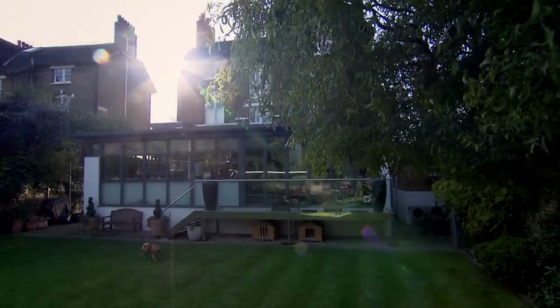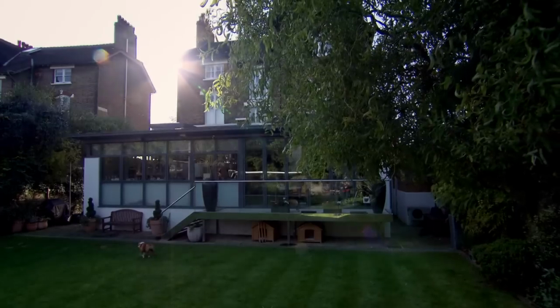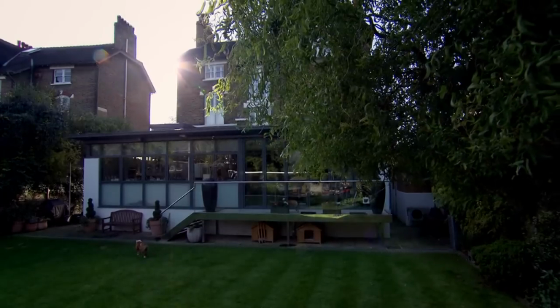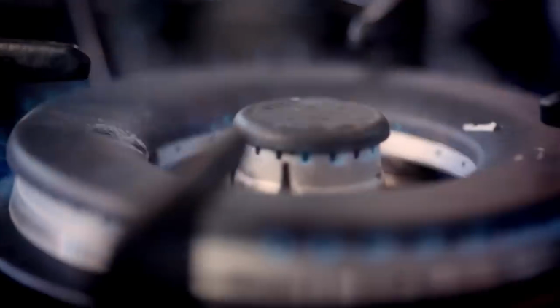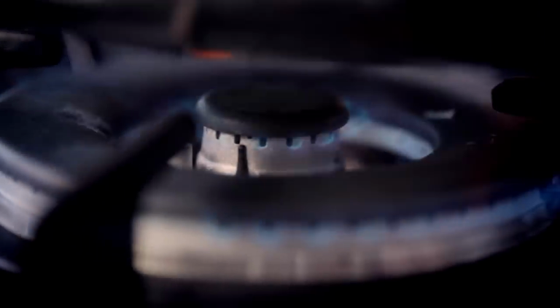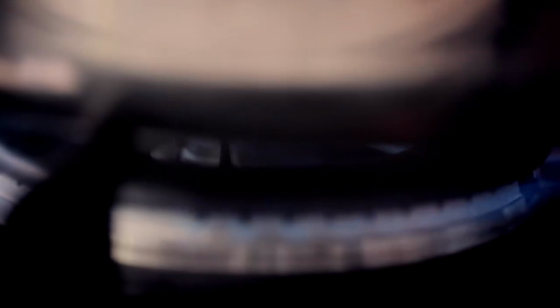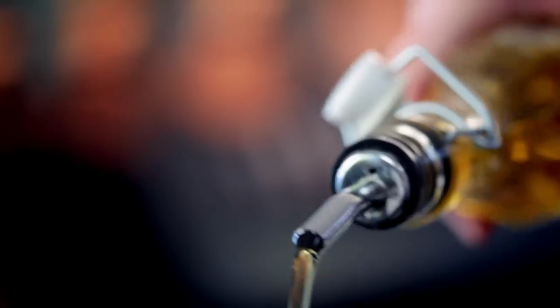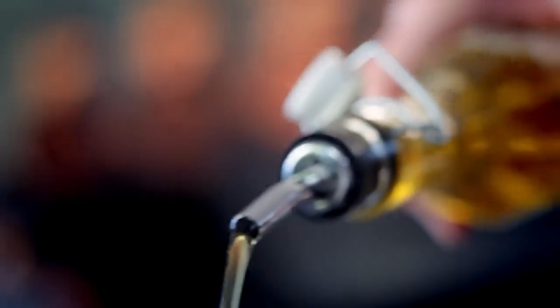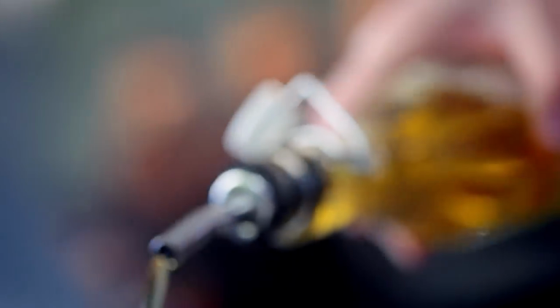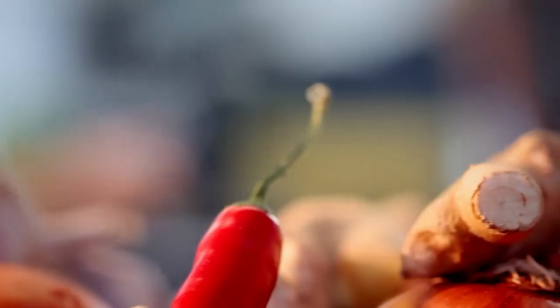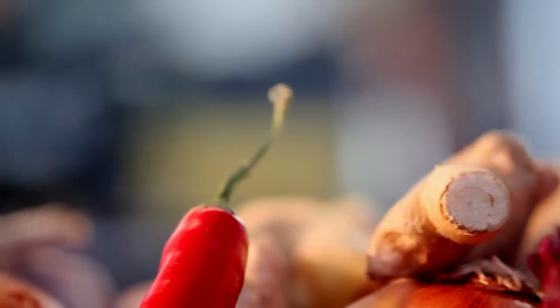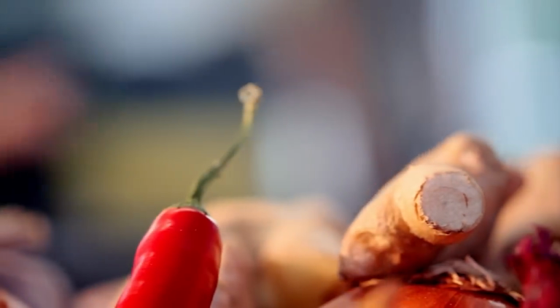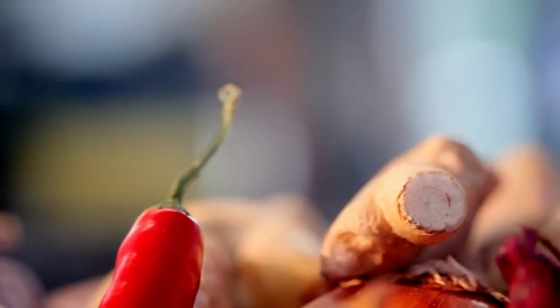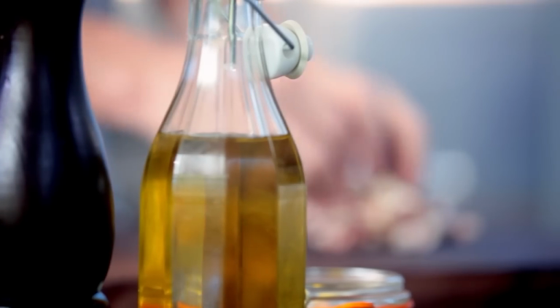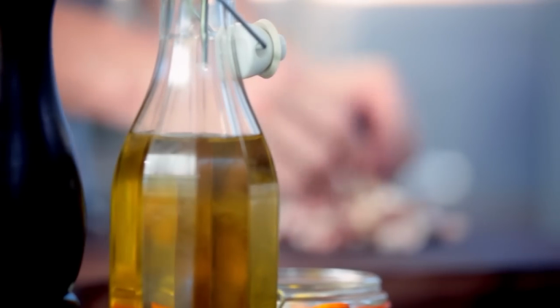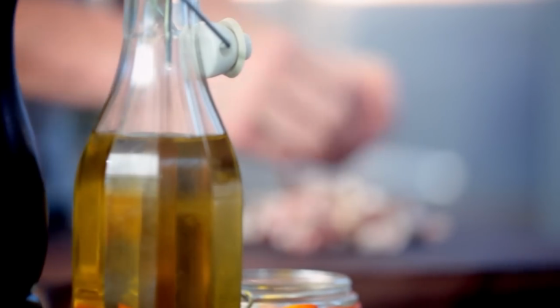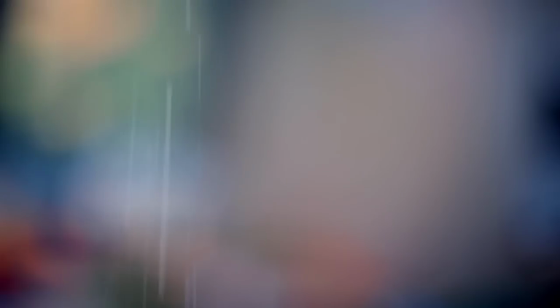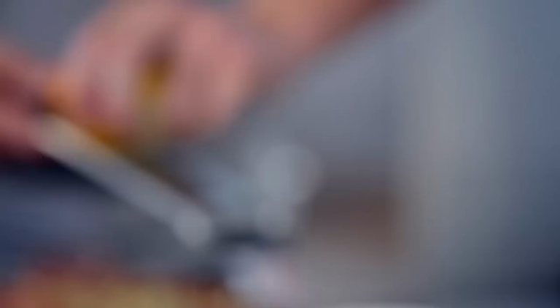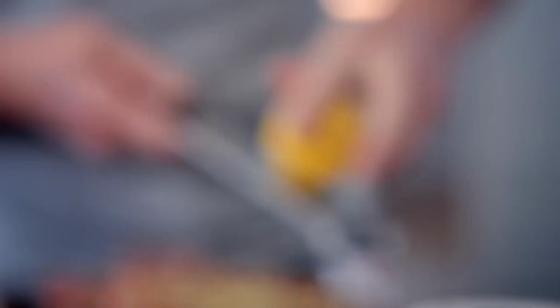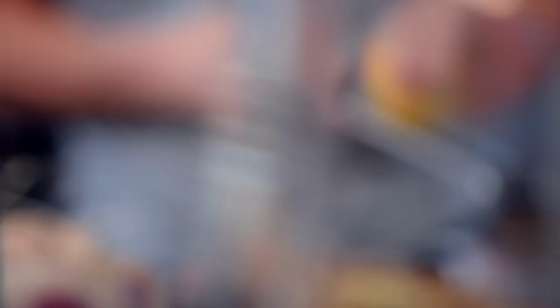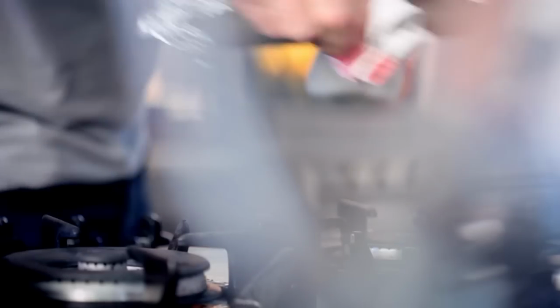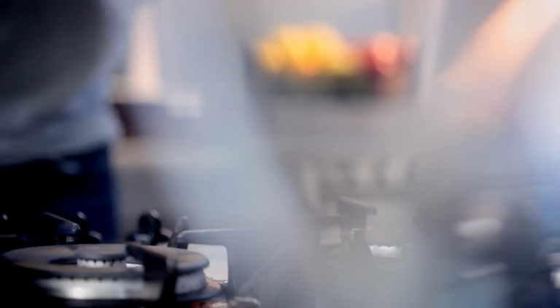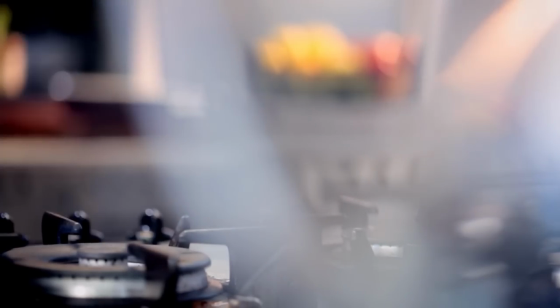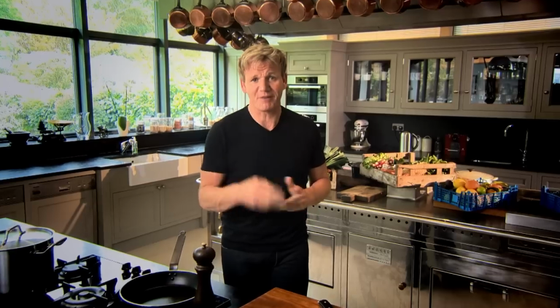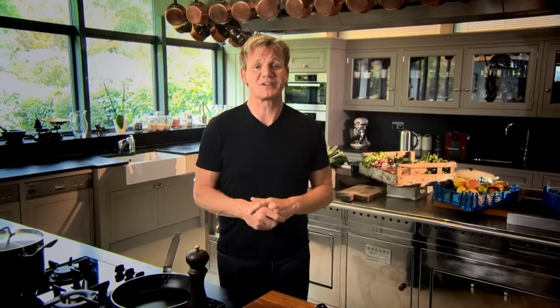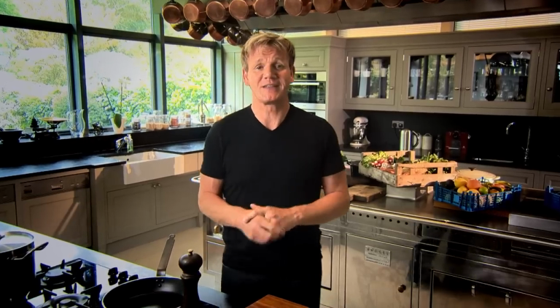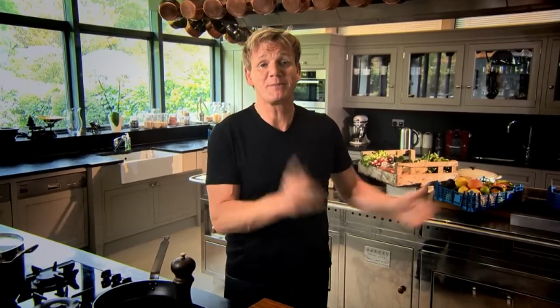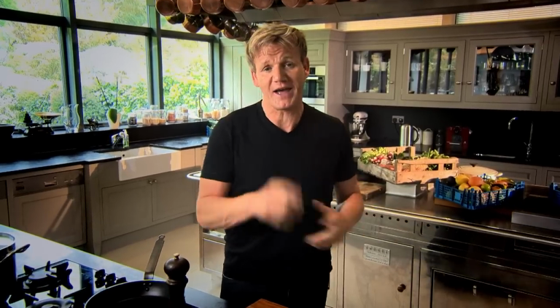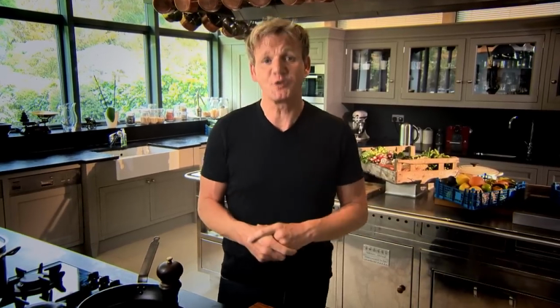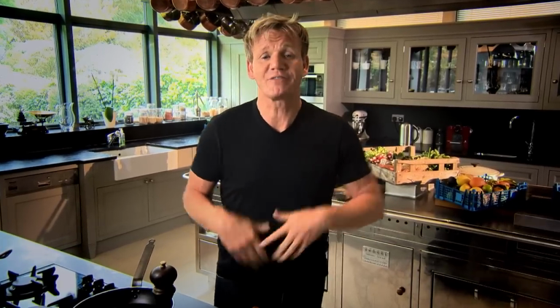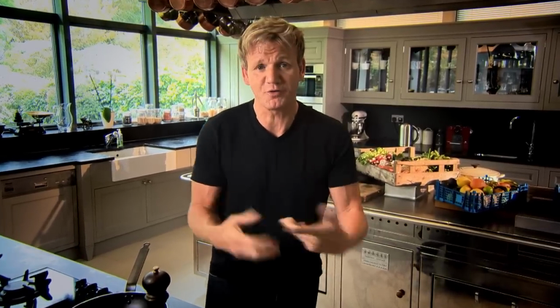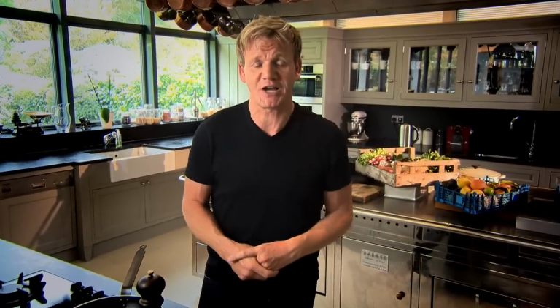A calm kitchen is an efficient and effective kitchen. The less stressed you are, the better the food you'll produce. So whenever you can, get ahead with your cooking. Here are three of my favorite recipes that can be made beforehand and whose flavor improves over time.